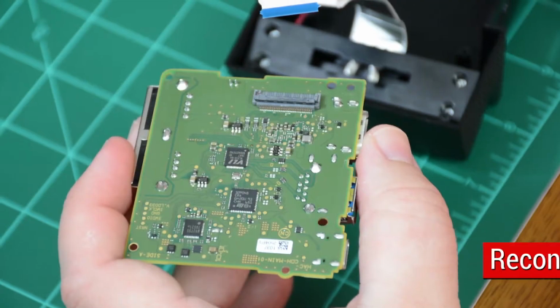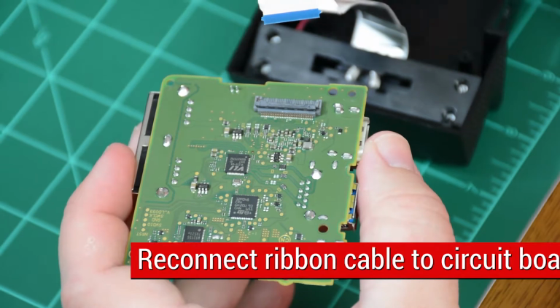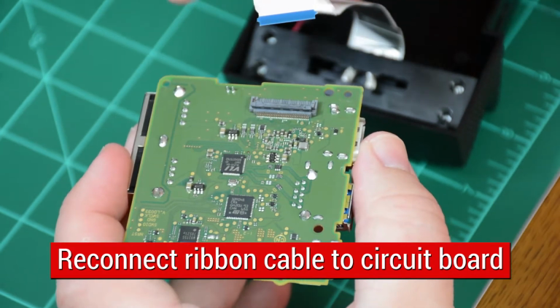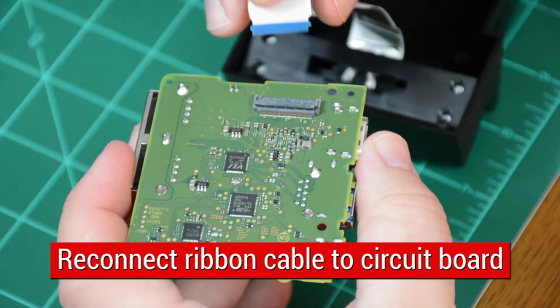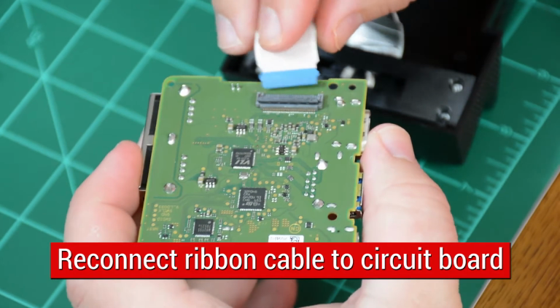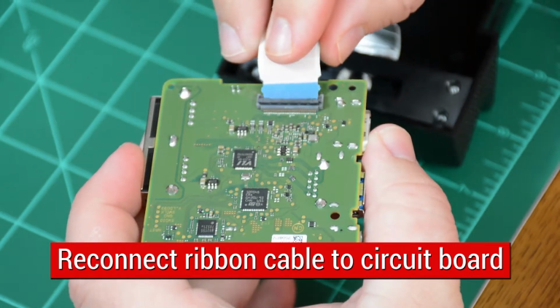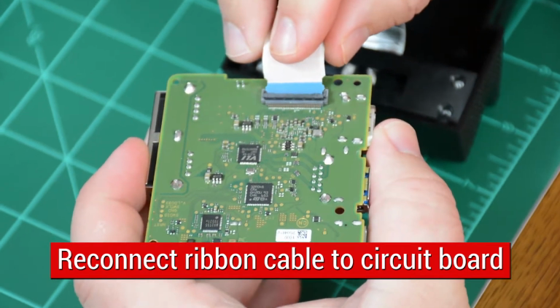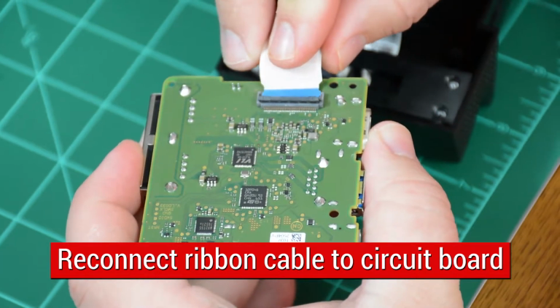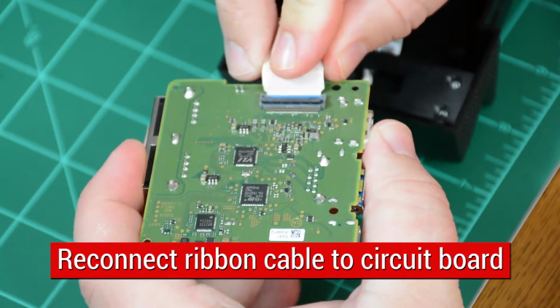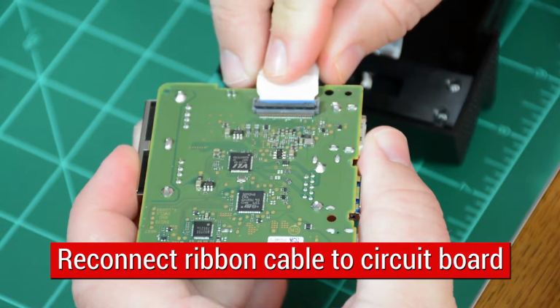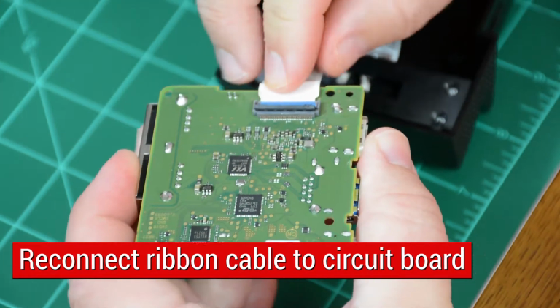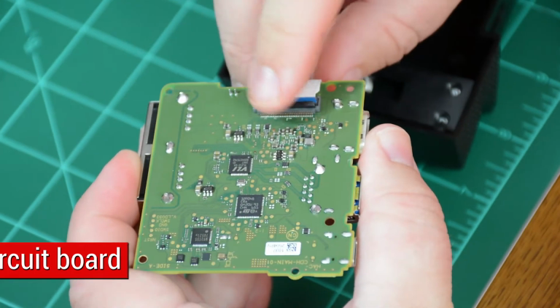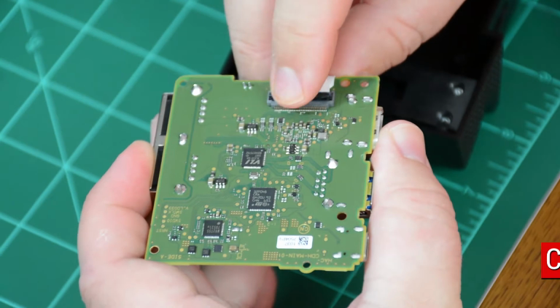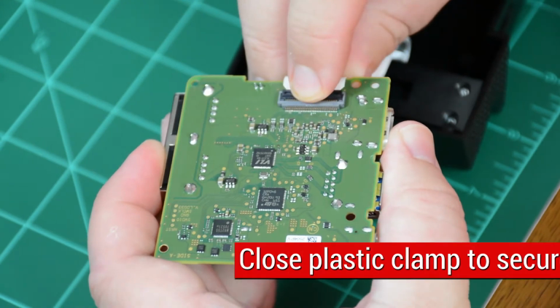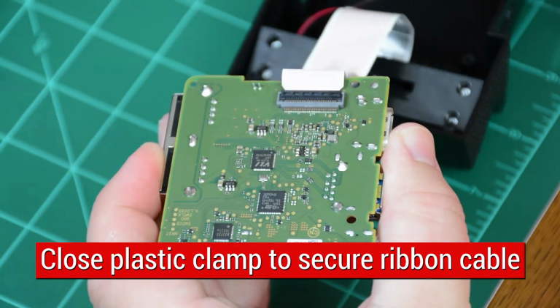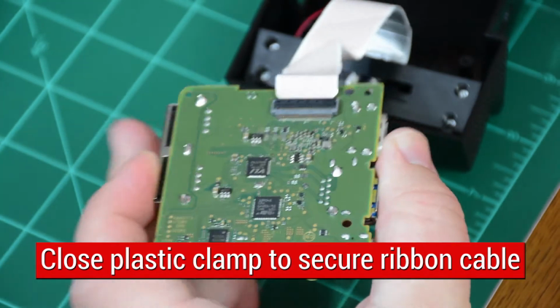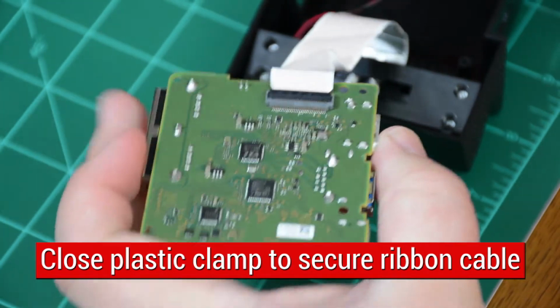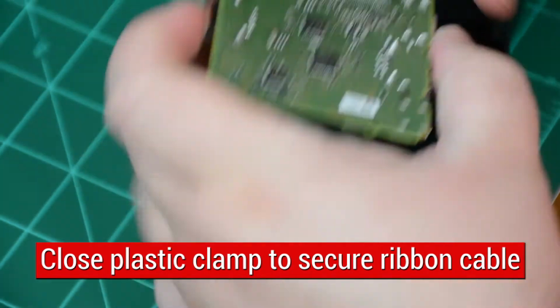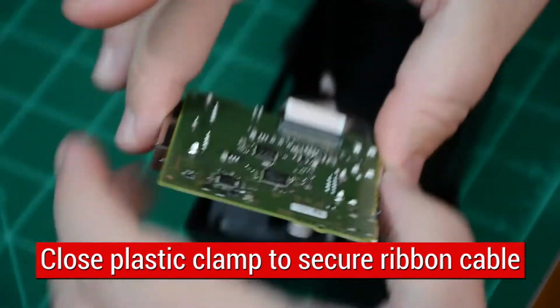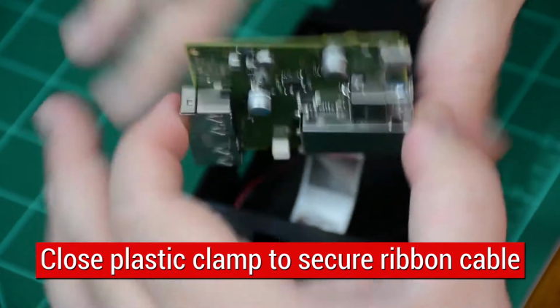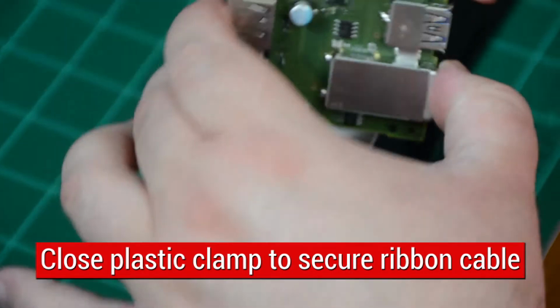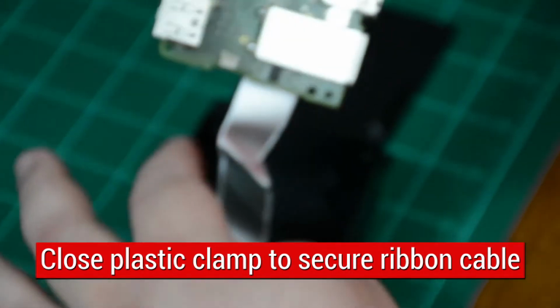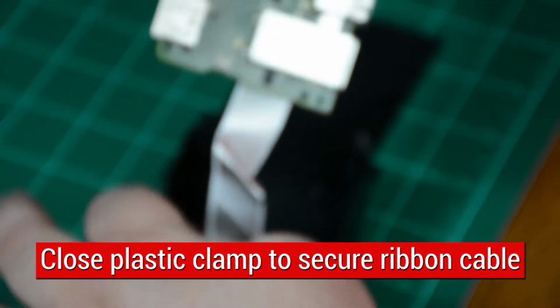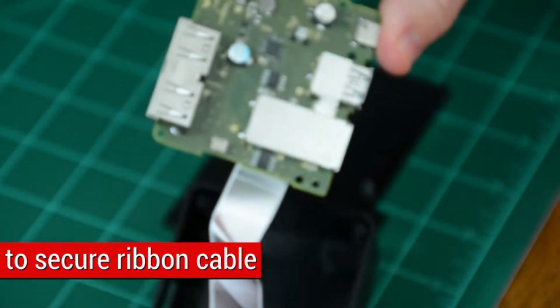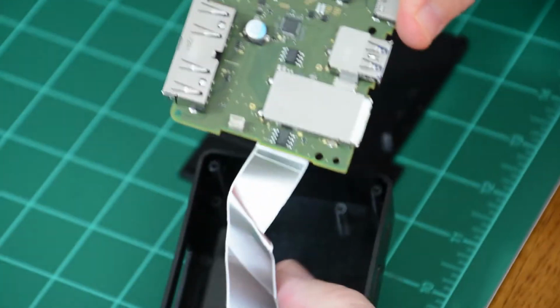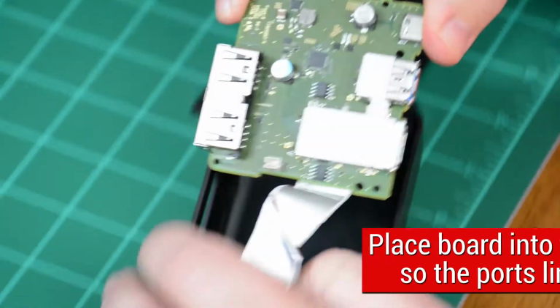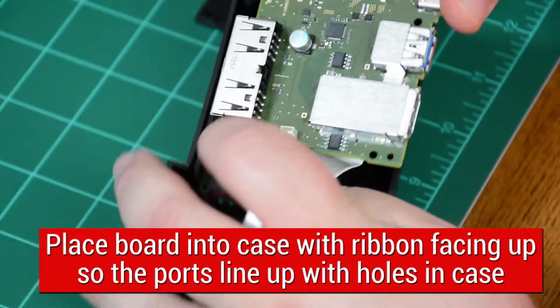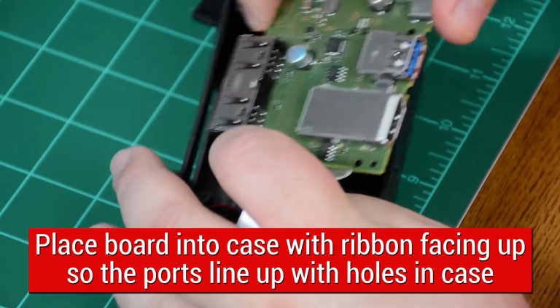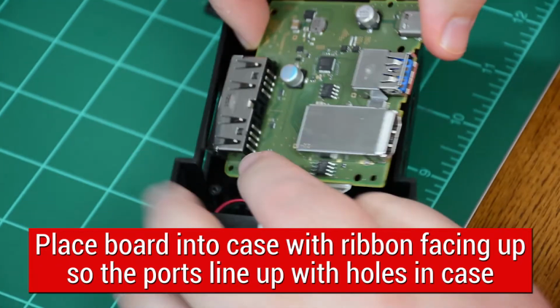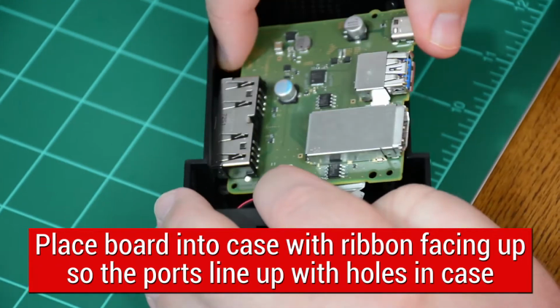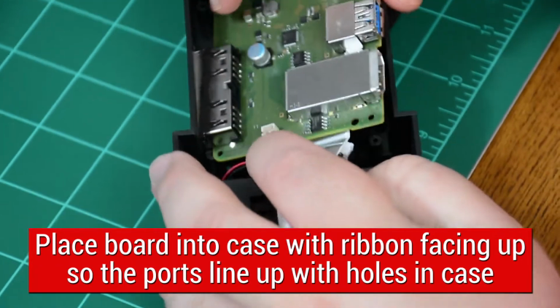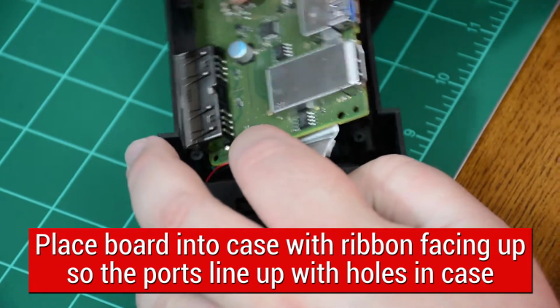Use screws removed from original dock to secure USB-C connector. Reconnect ribbon cable to circuit board, making sure blue-sided cable is facing up and that cable is securely pushed into connector. Close black plastic clamp with fingernail and then place board in new case, making sure ribbon cable is on top of the board and that external ports line up with cutouts.